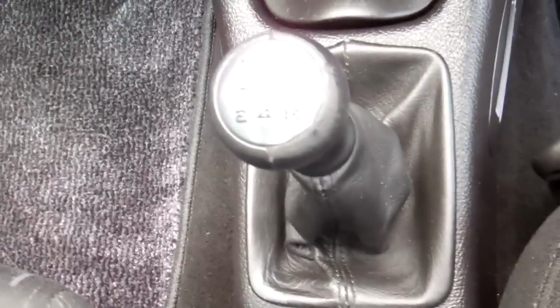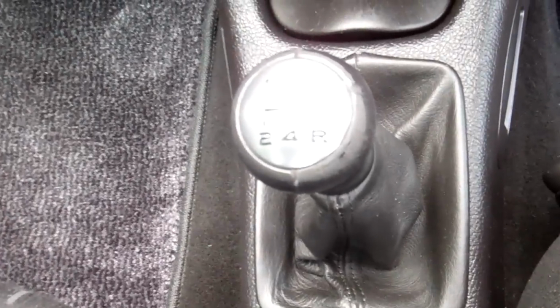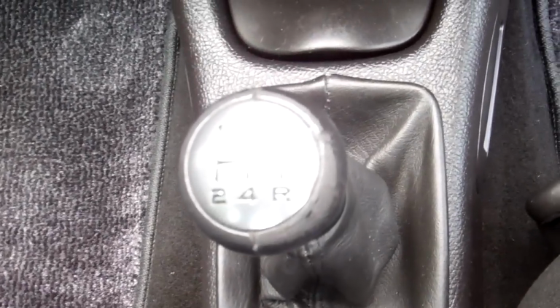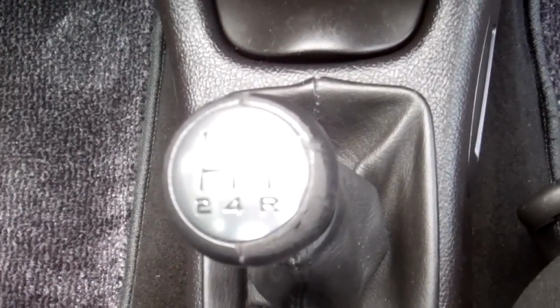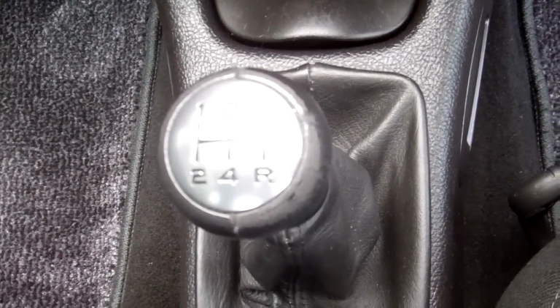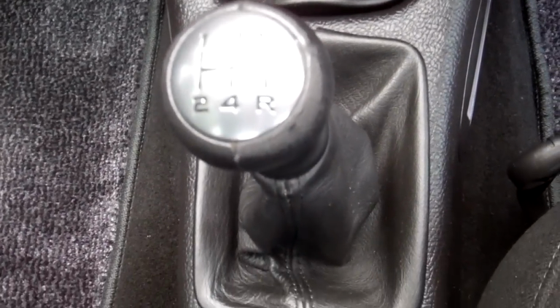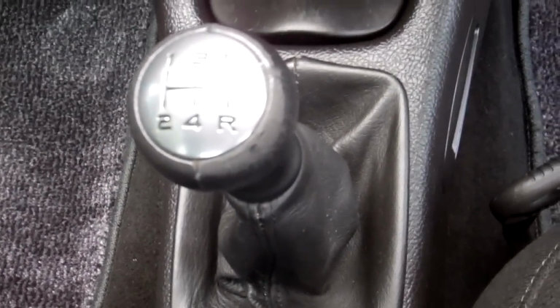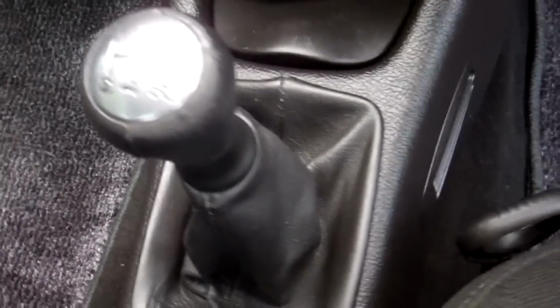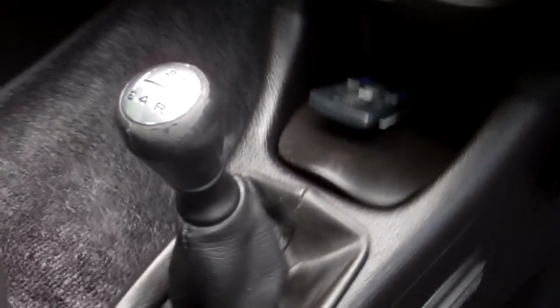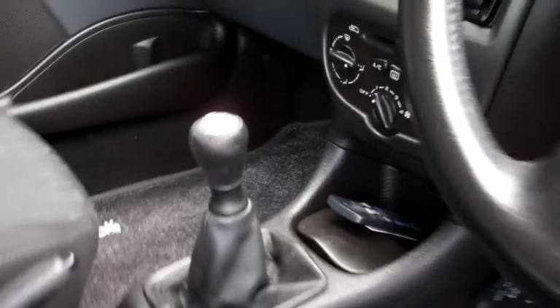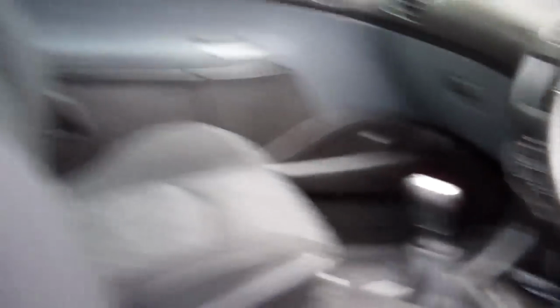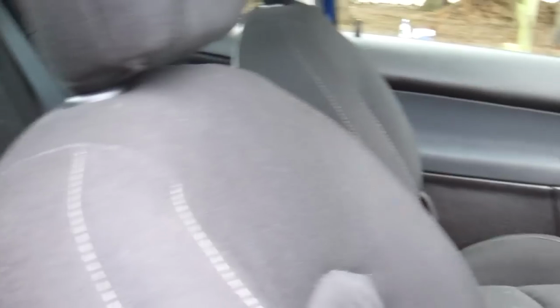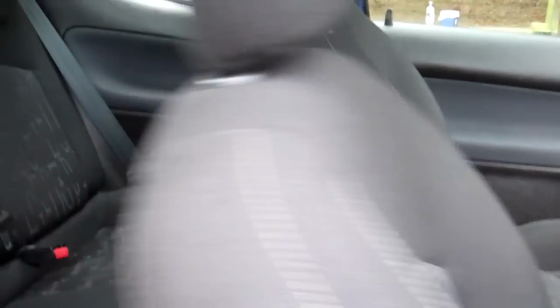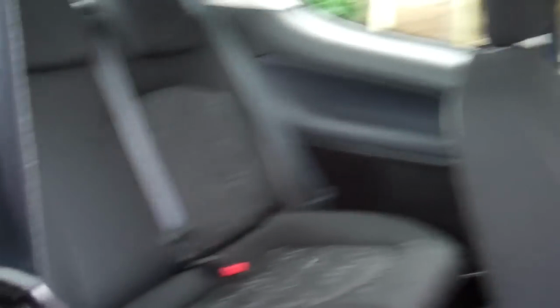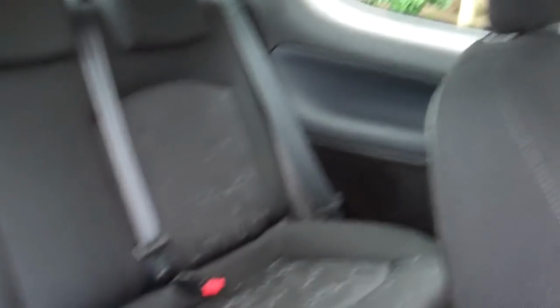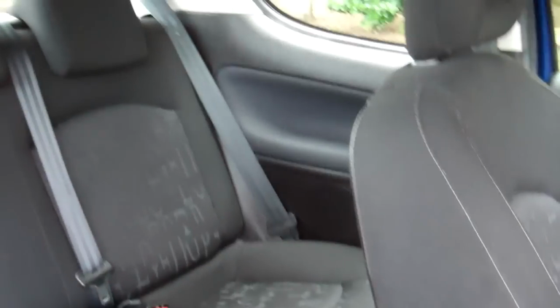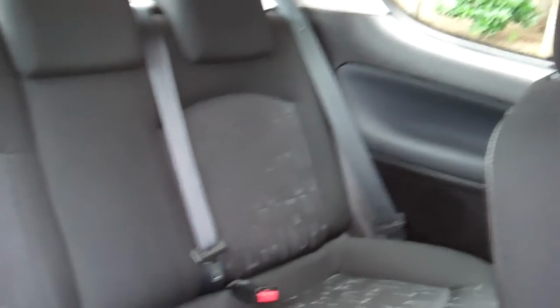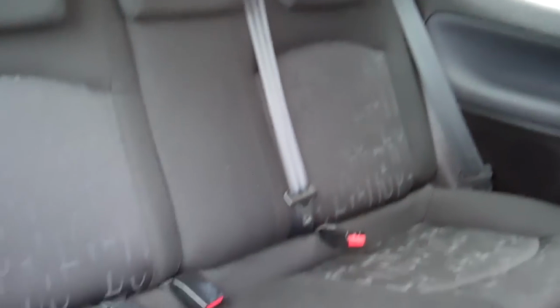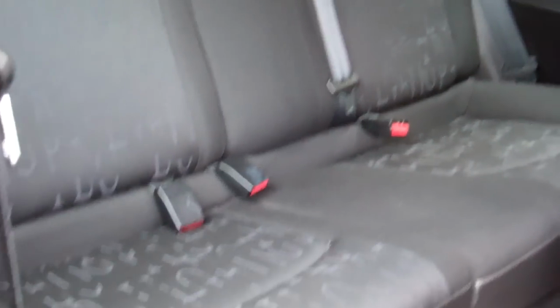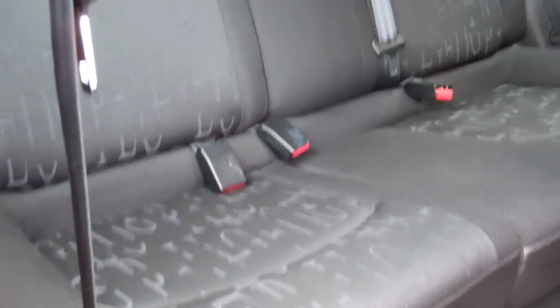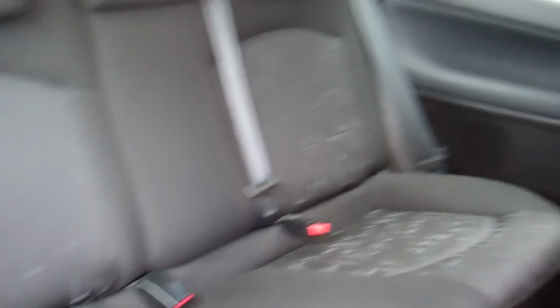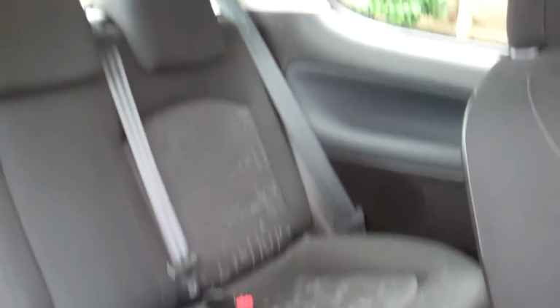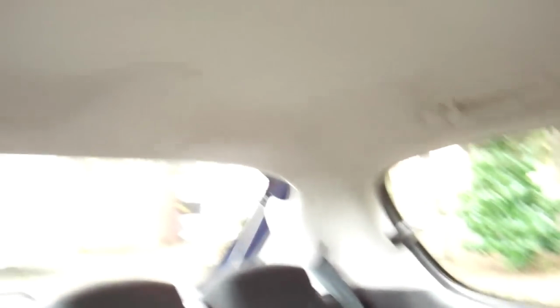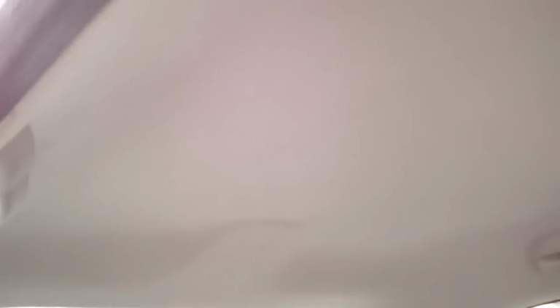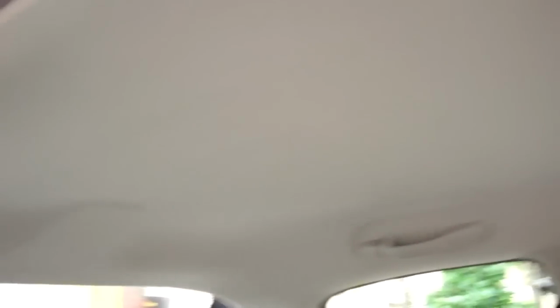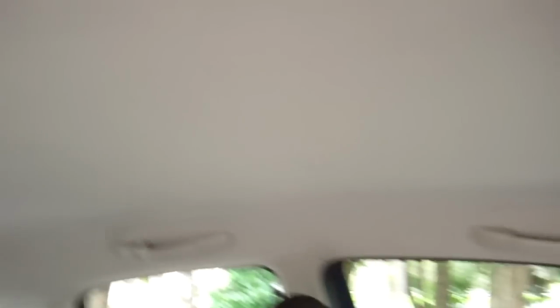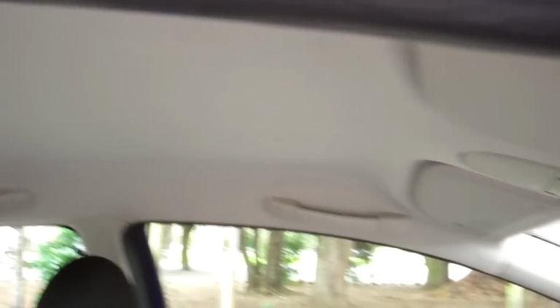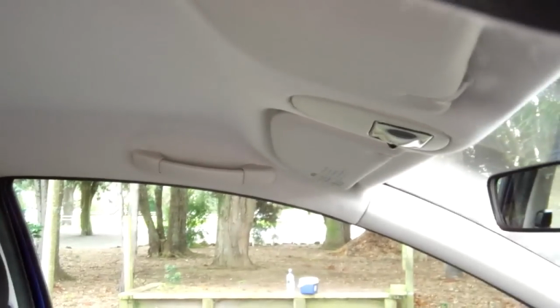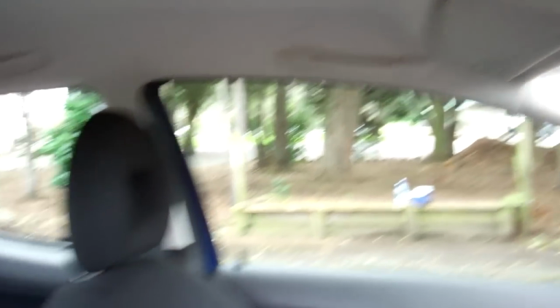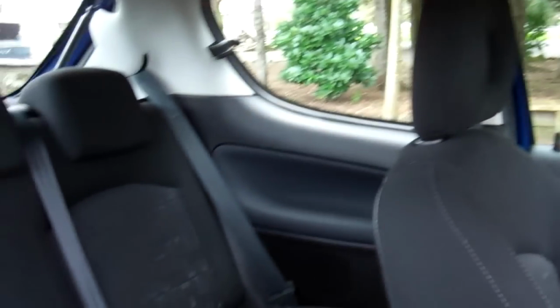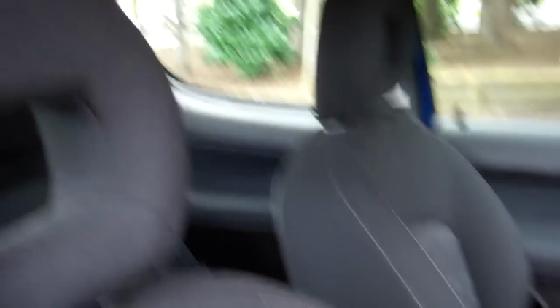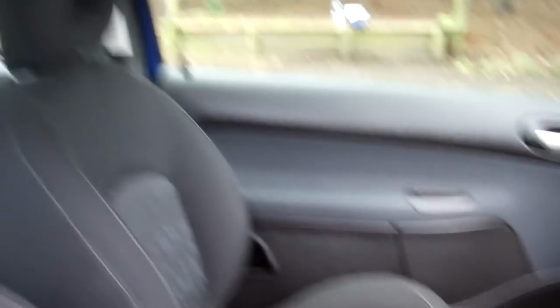It's a five speed manual, this model, which is always highly desirable. This is really clean and tidy, this vehicle, and obviously been well looked after.